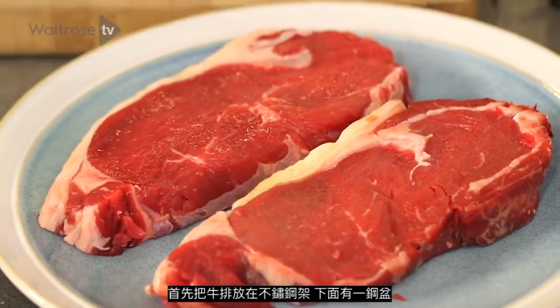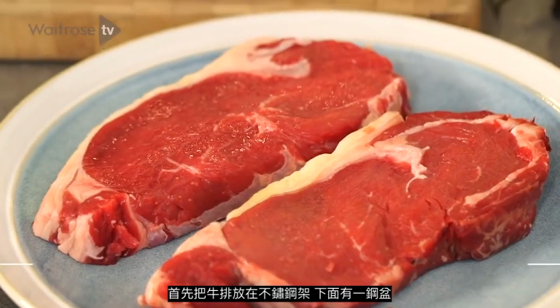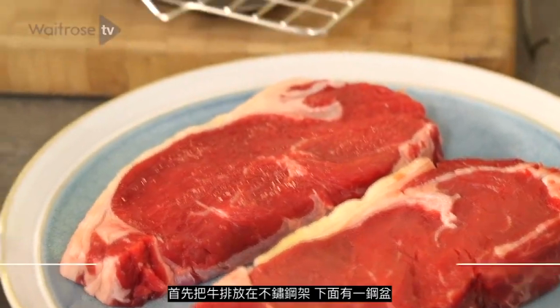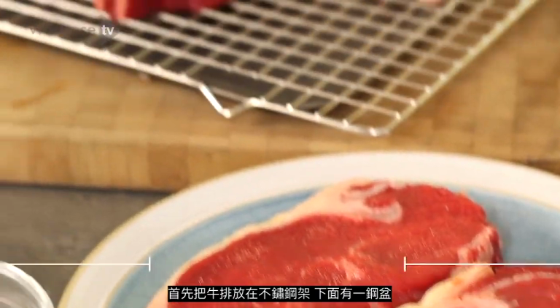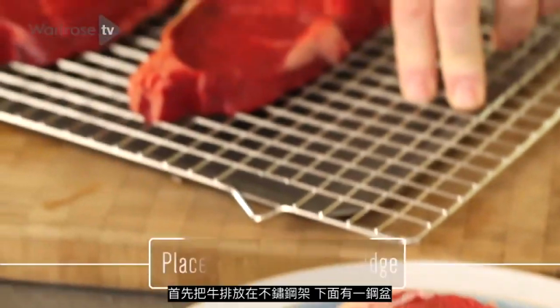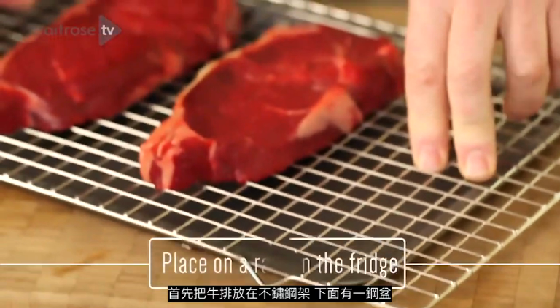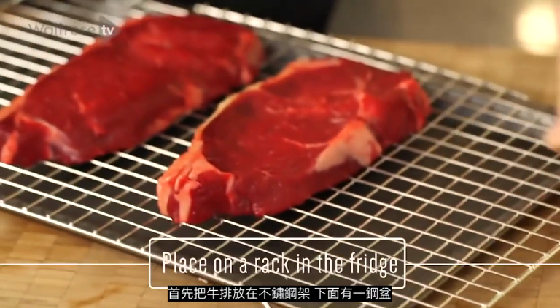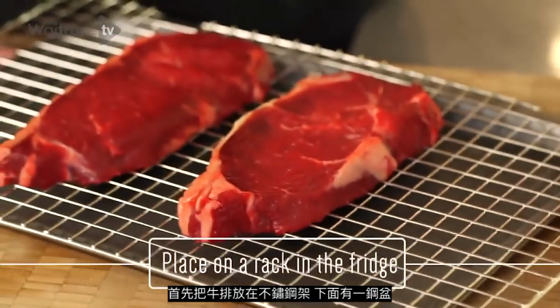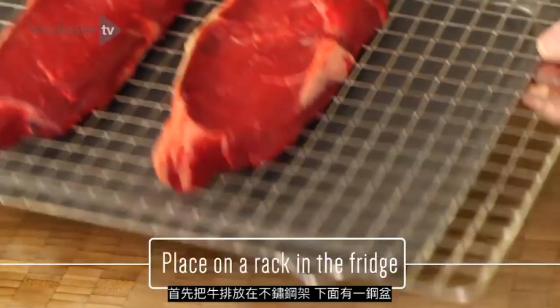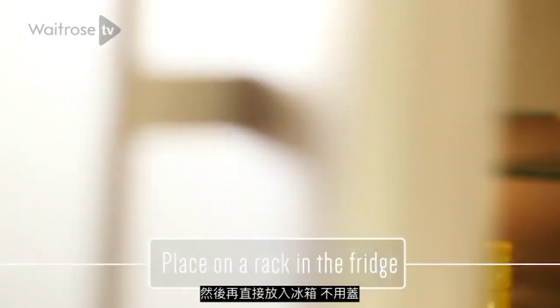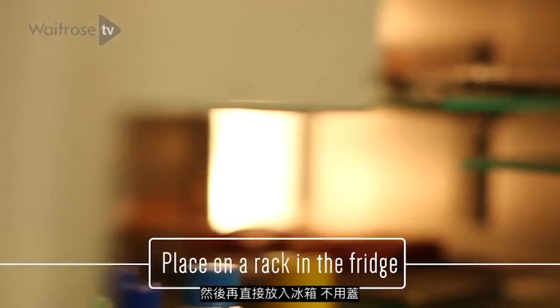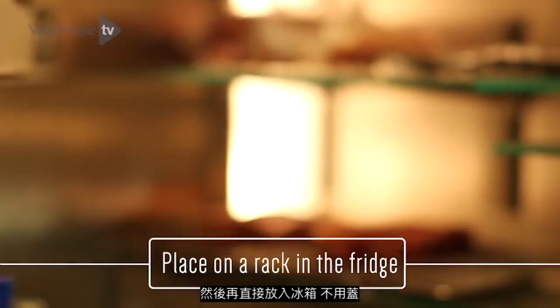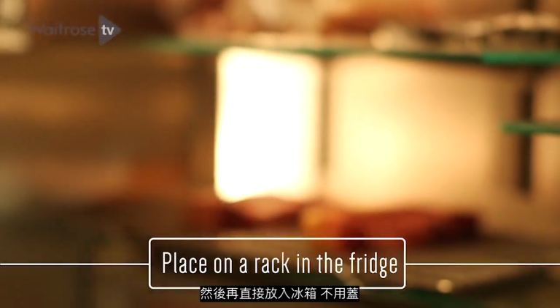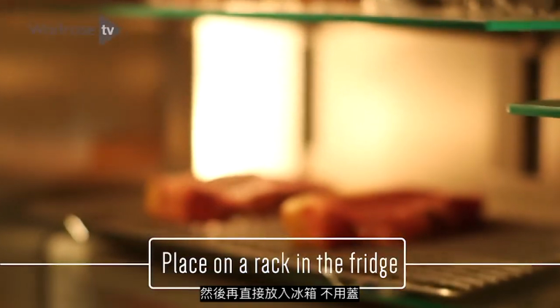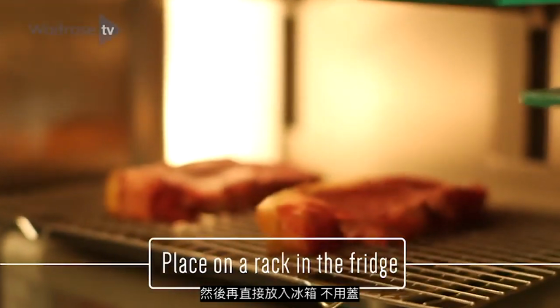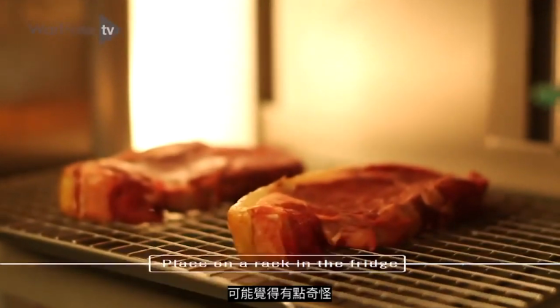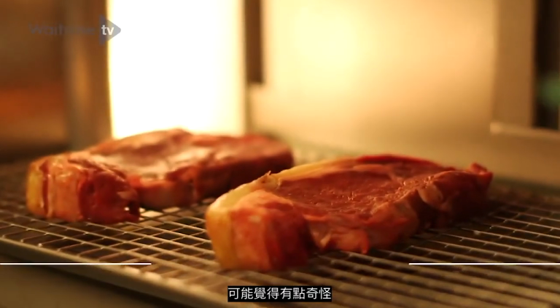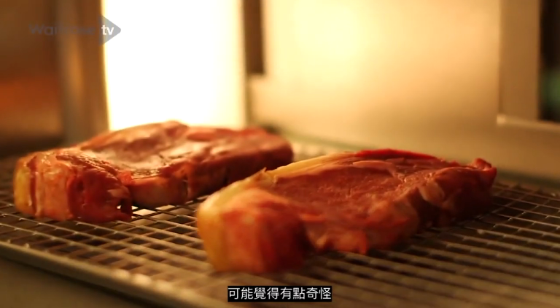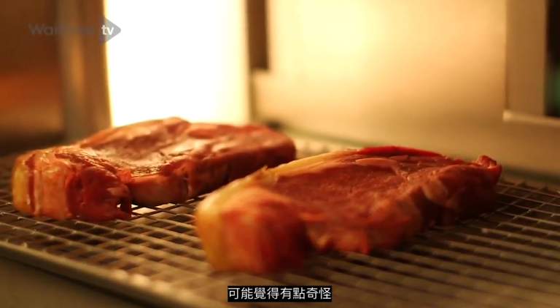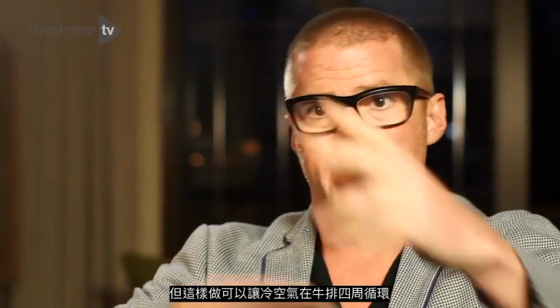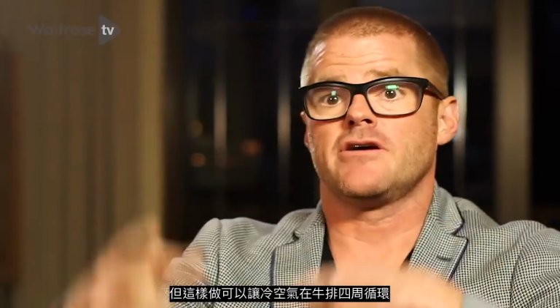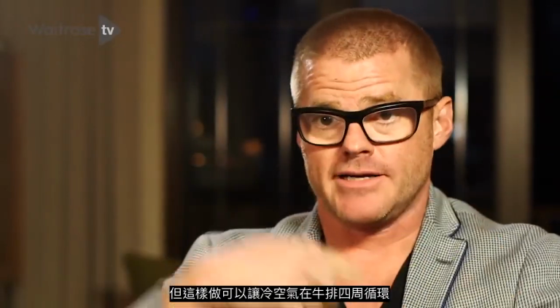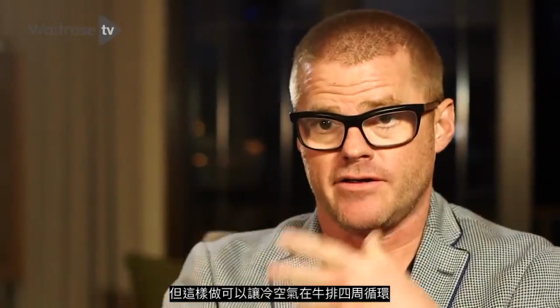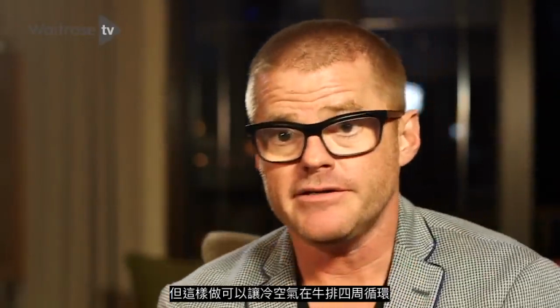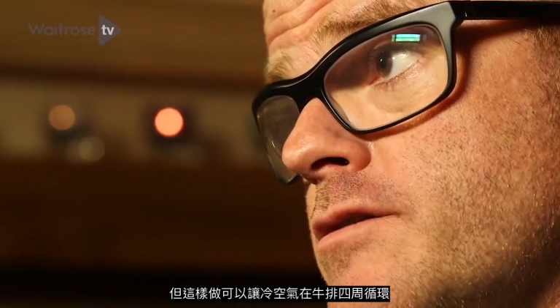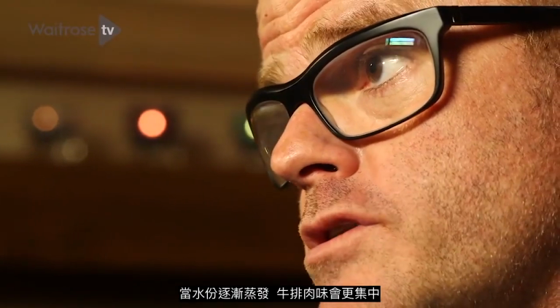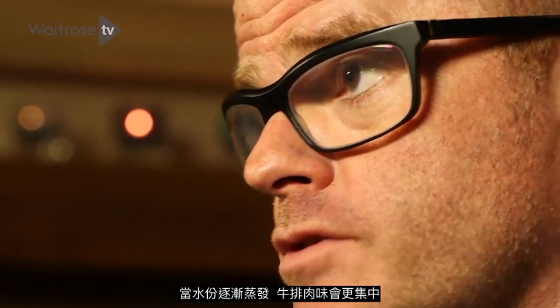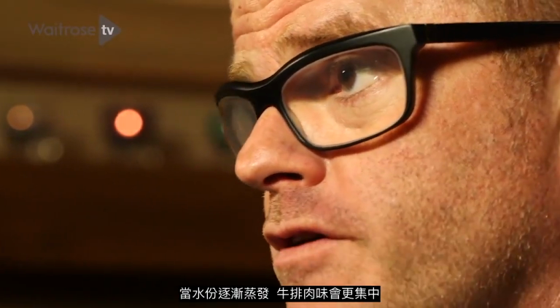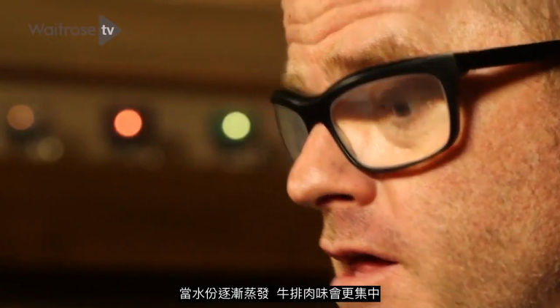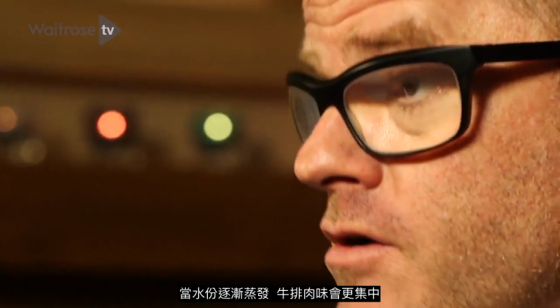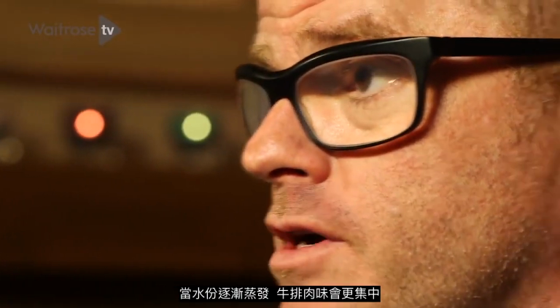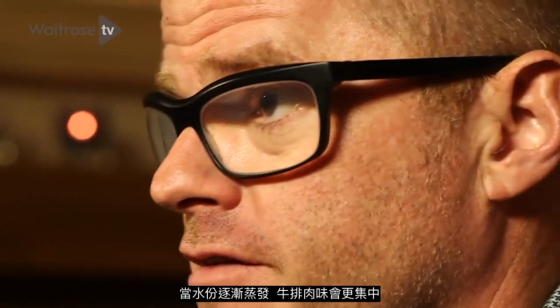Pop the steaks on a cake rack over a tray and then pop them in the fridge uncovered. It might seem a bit weird, but you're getting air circulating around the meat. As the moisture comes off, it'll concentrate the flavour.